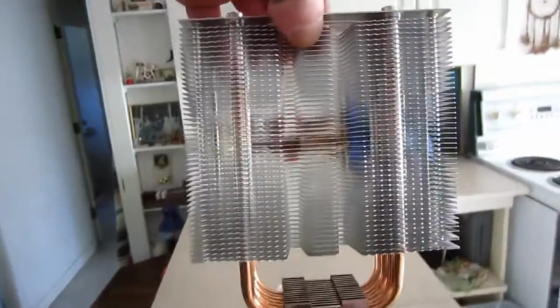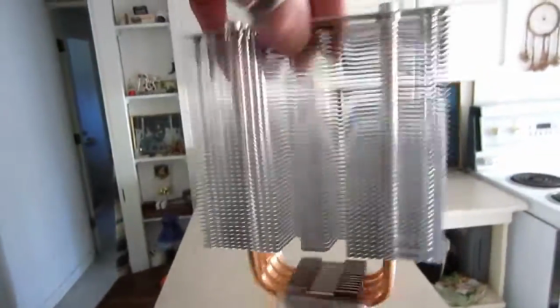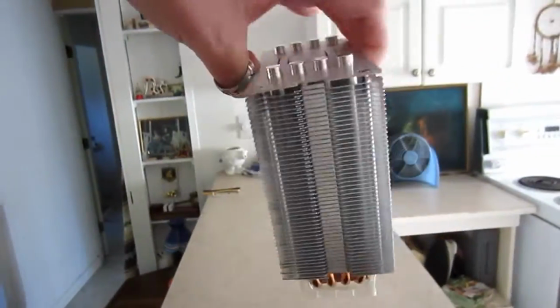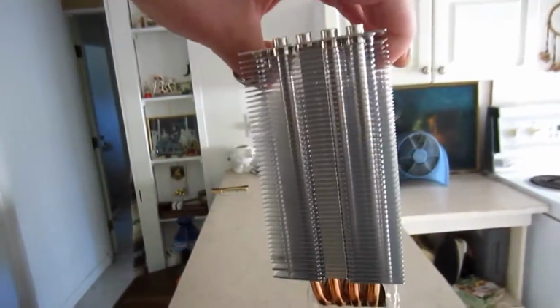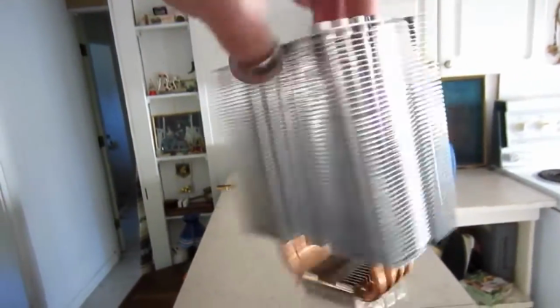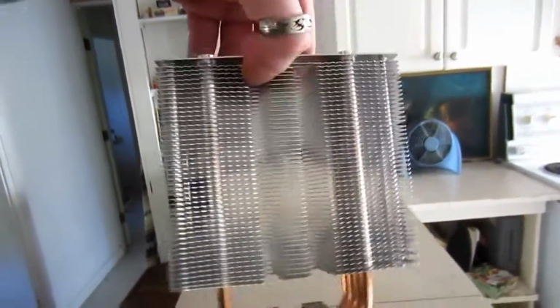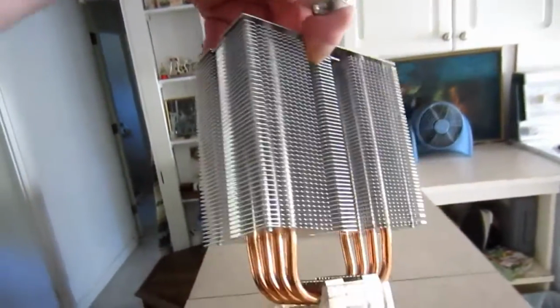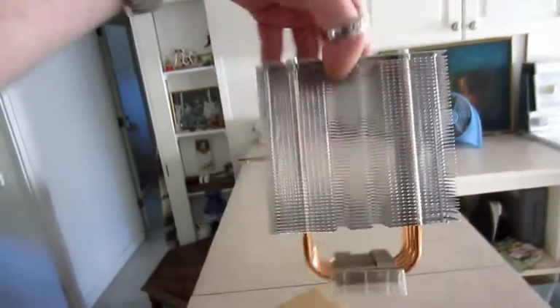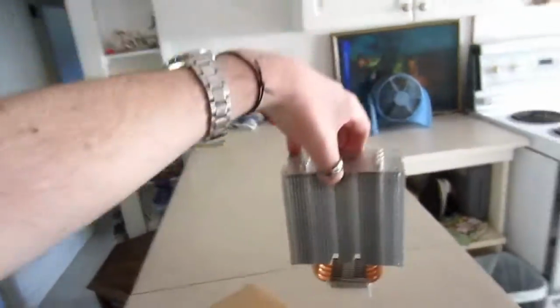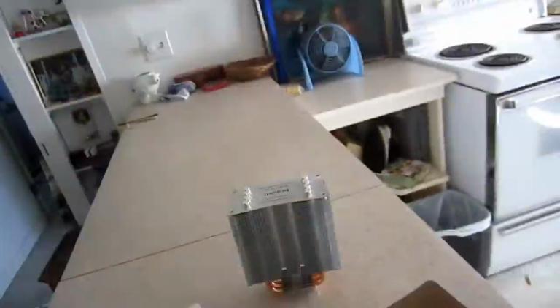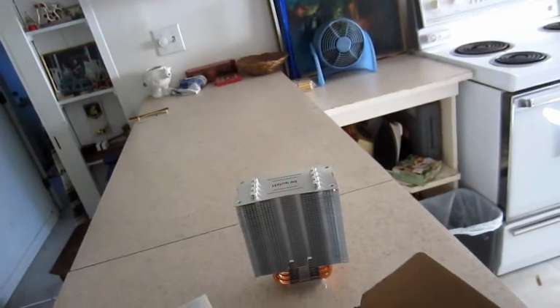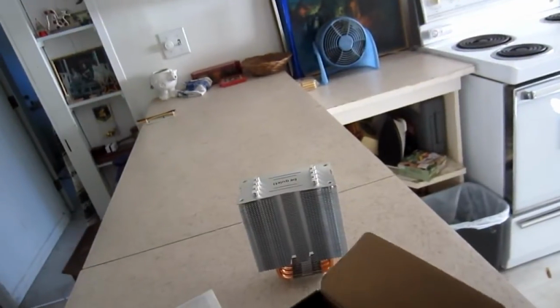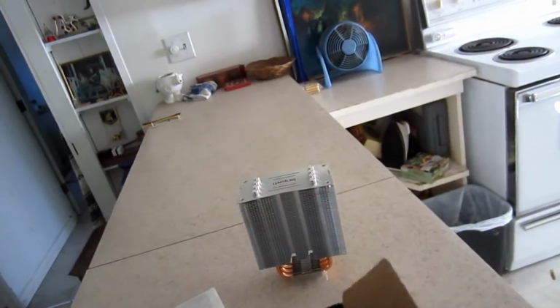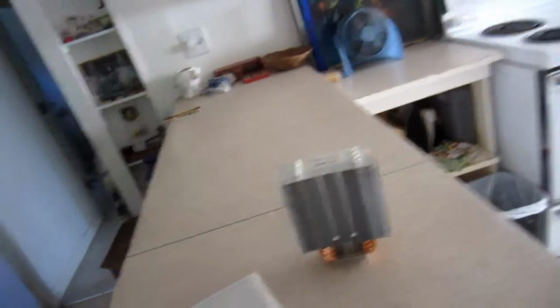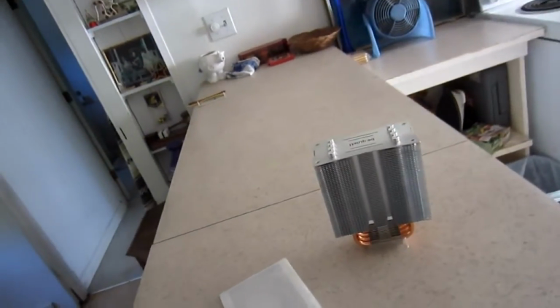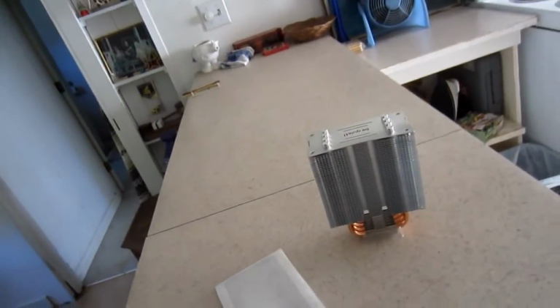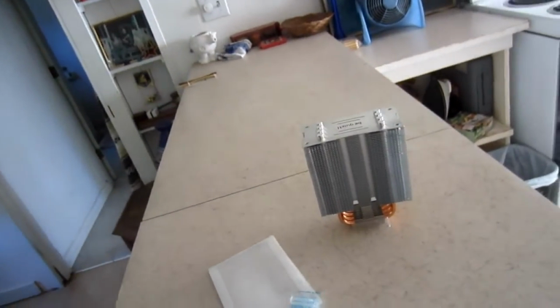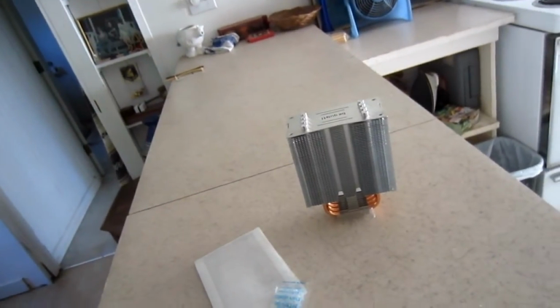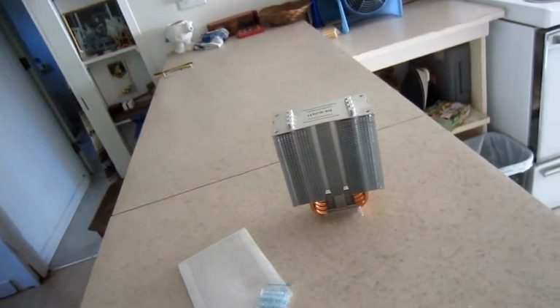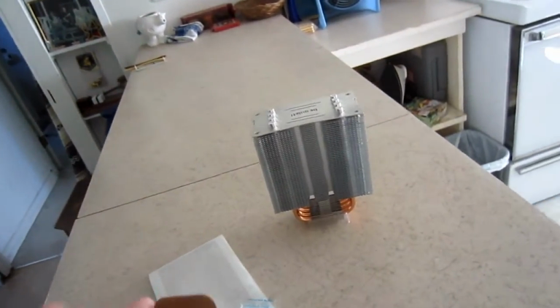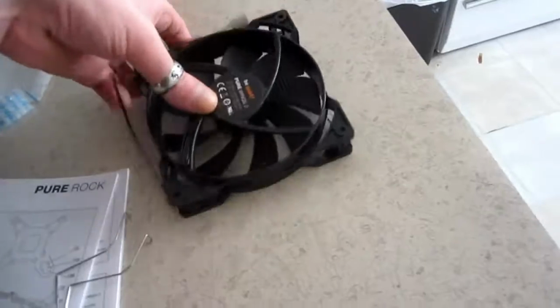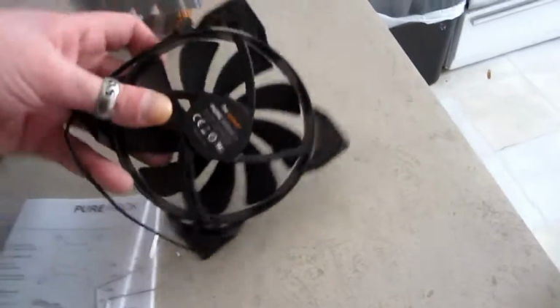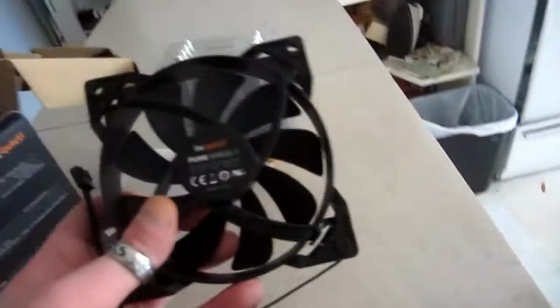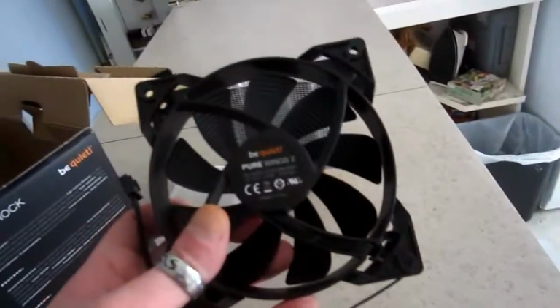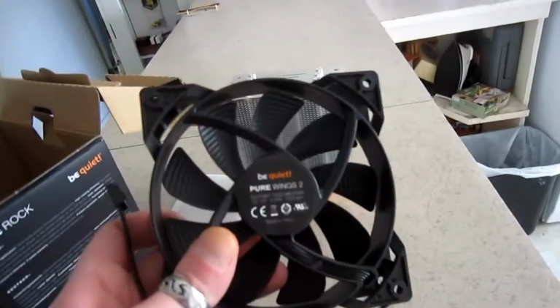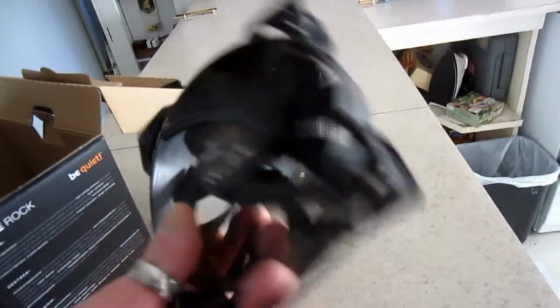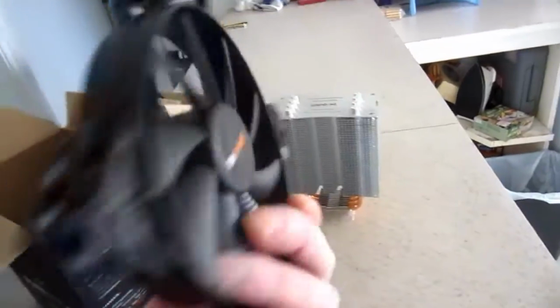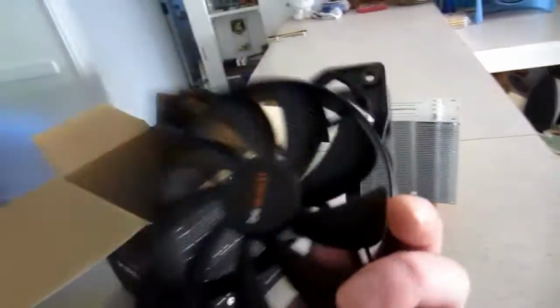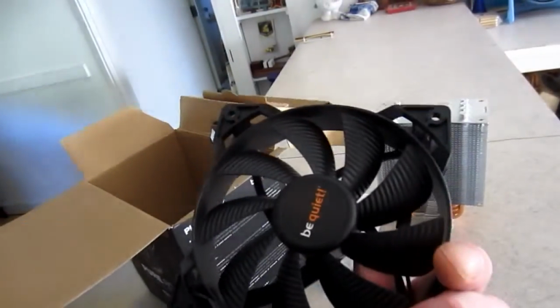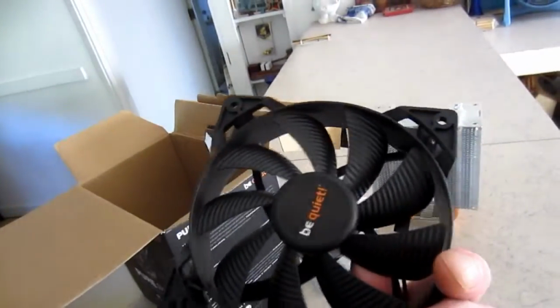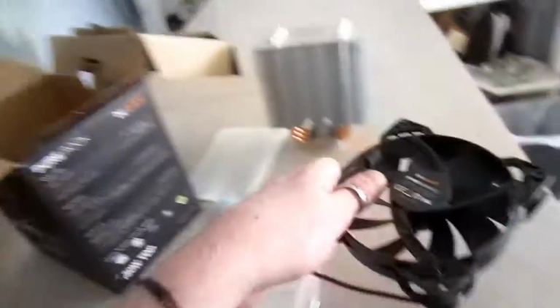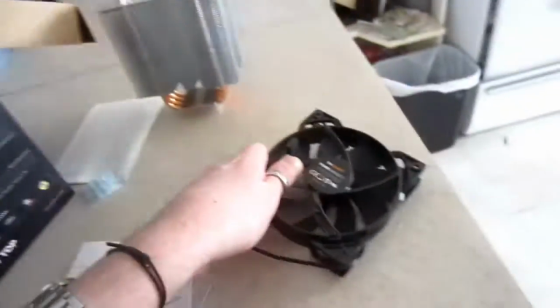Look at the size of that honker. I hope that fits inside the case. It has one push fan on it, which is in here somewhere. There you go — there's some German-engineered Be Quiet fan tech.